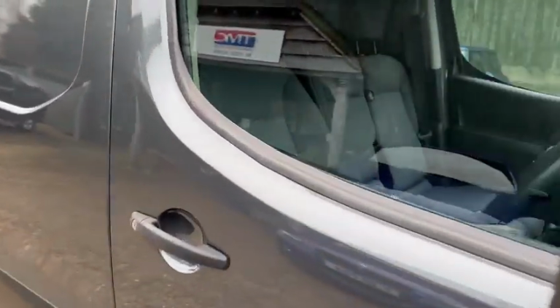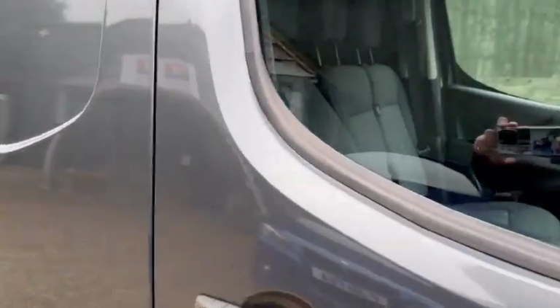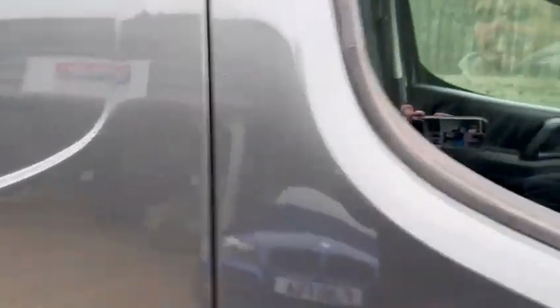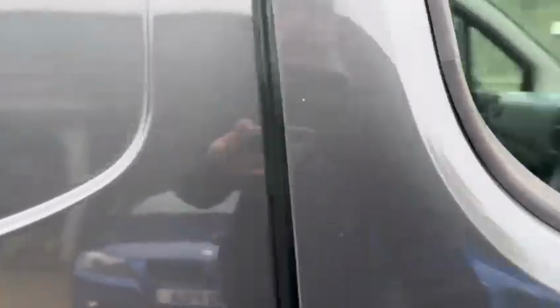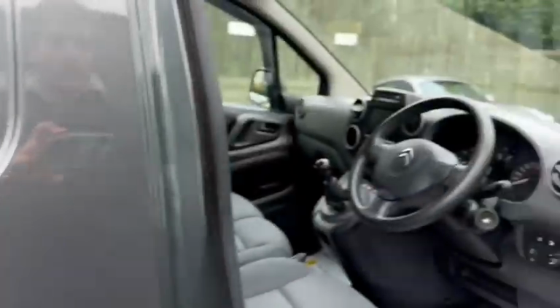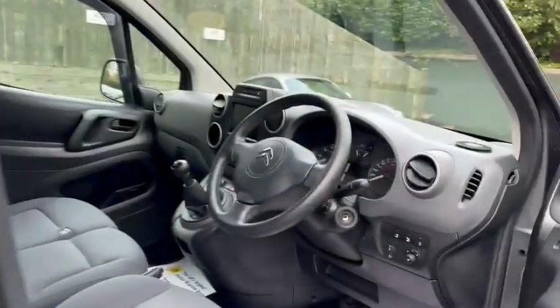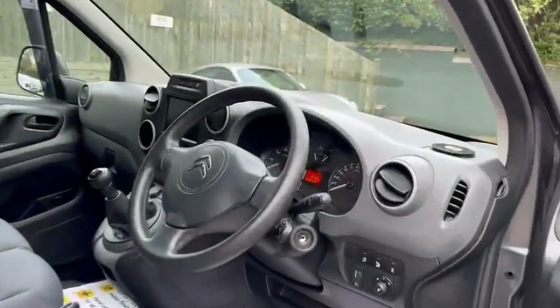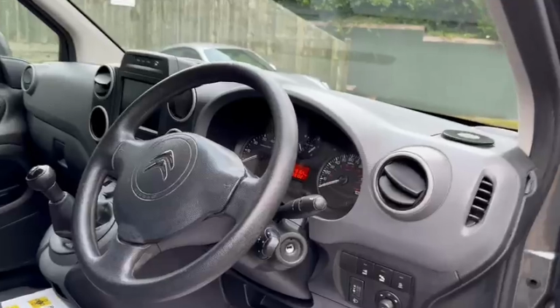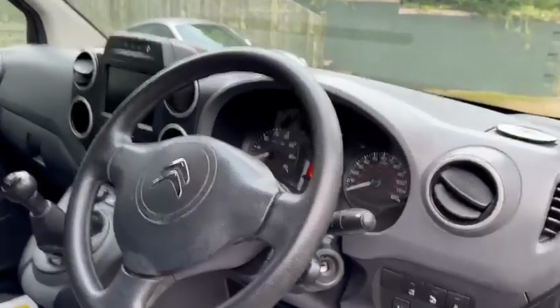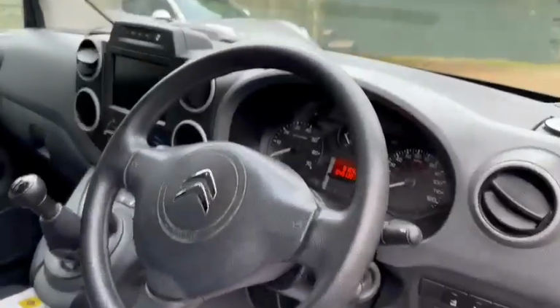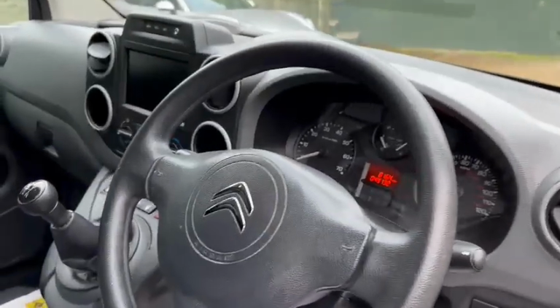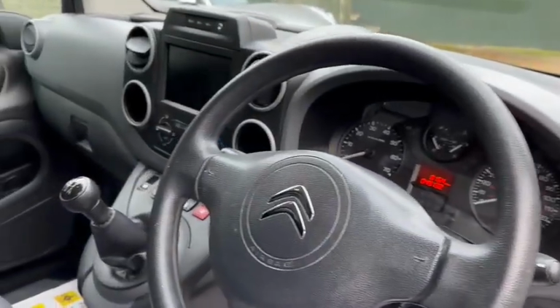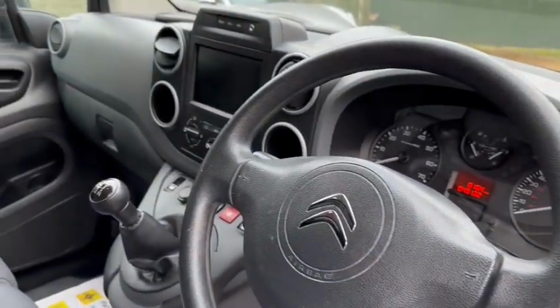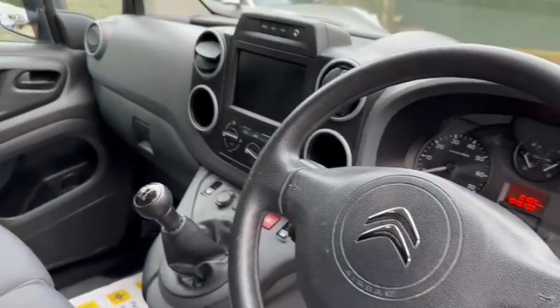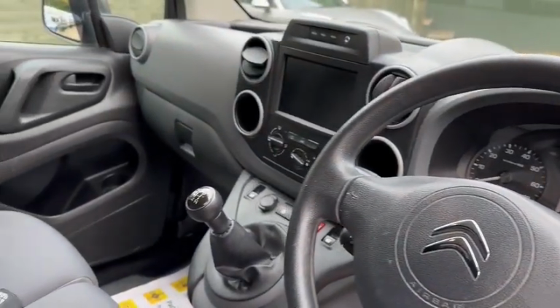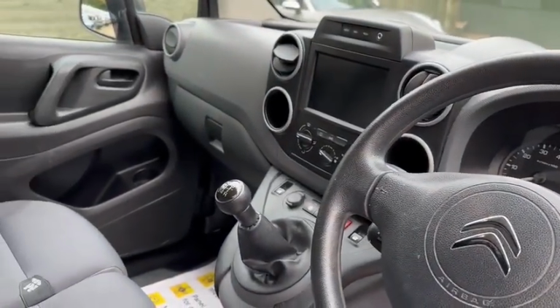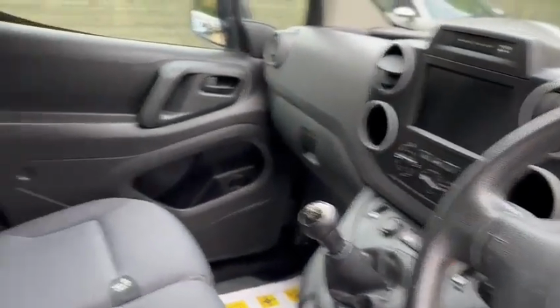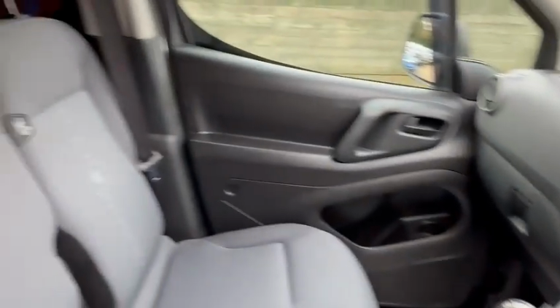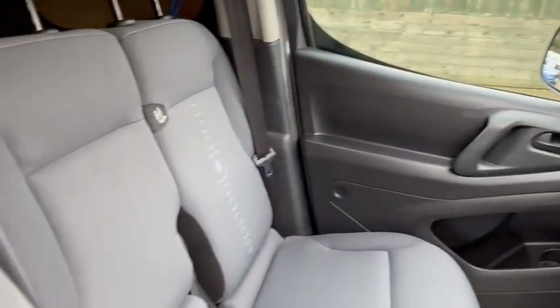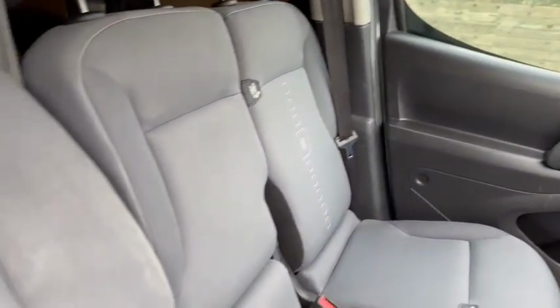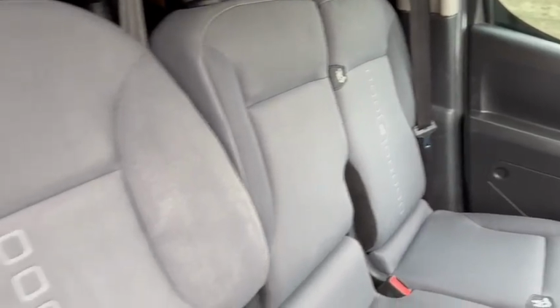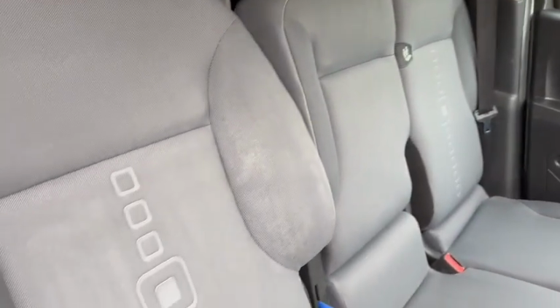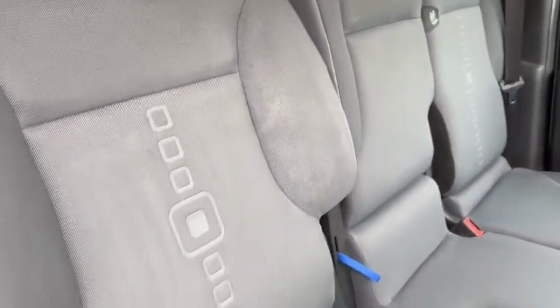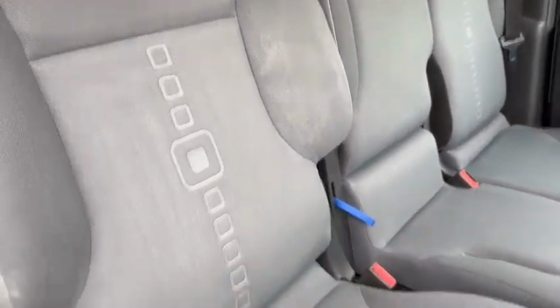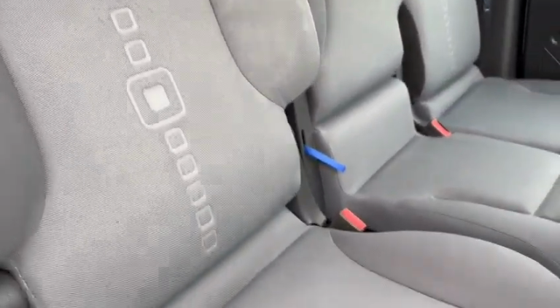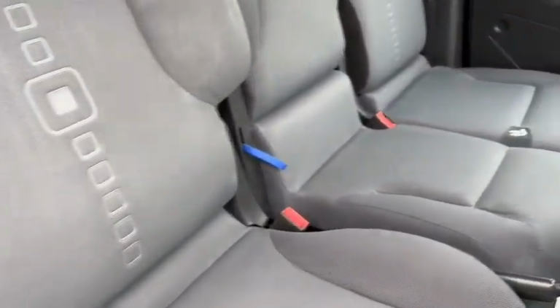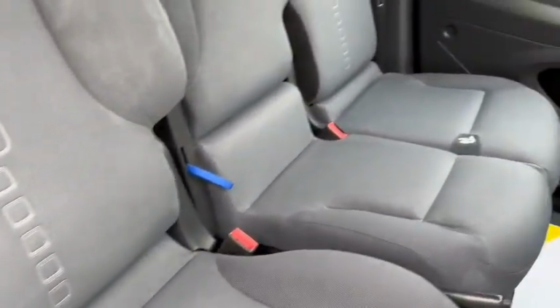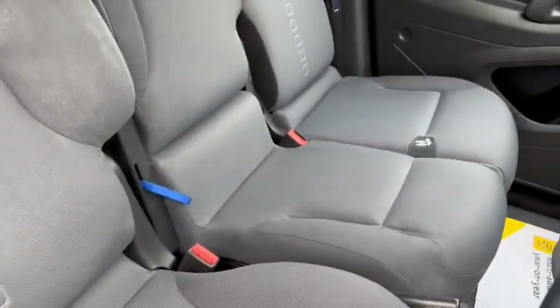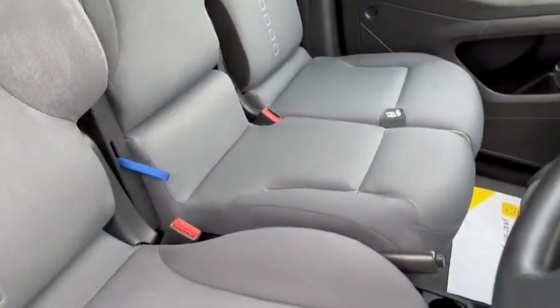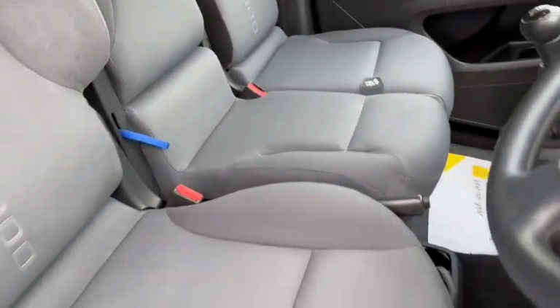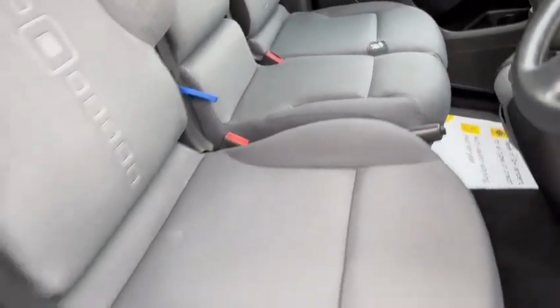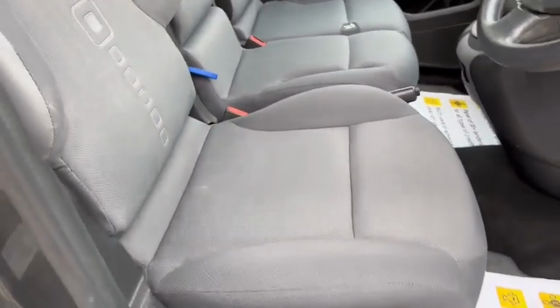Looking inside, we've got the cloth interior in here and it's looking really nice. No tears or rips in these seats of any sort — it's really neat and tidy in there to be honest.